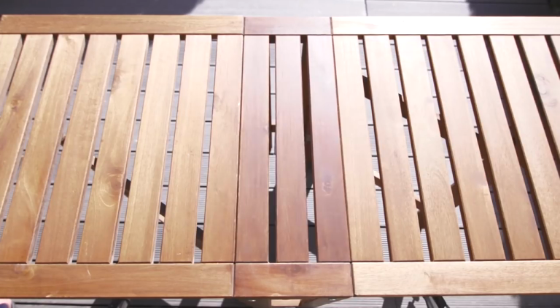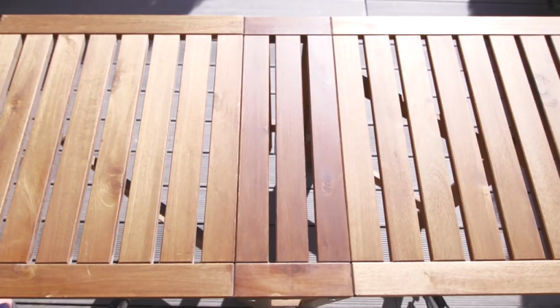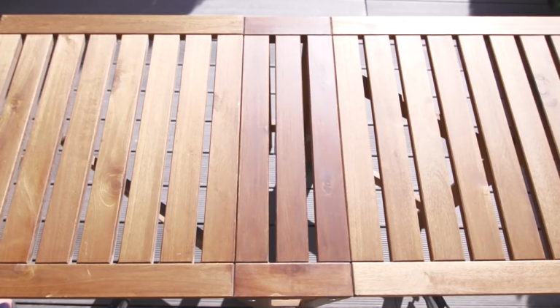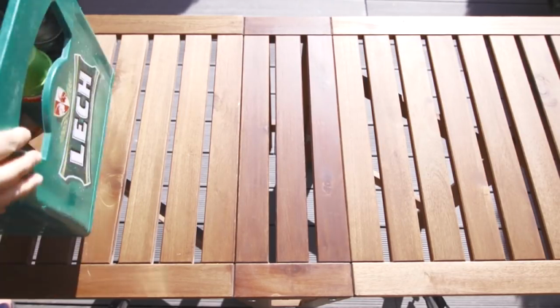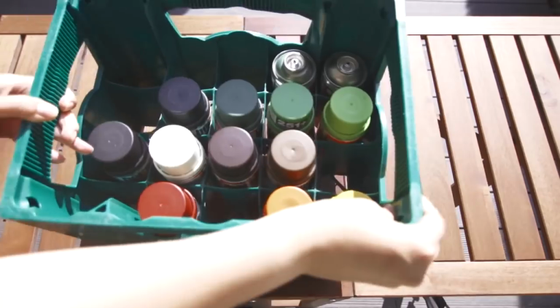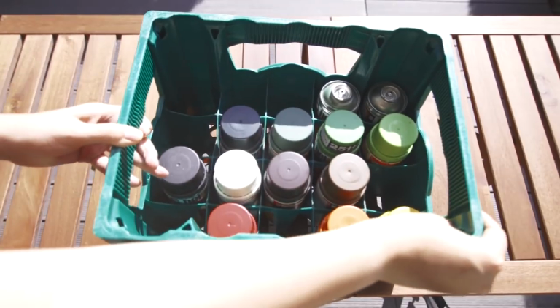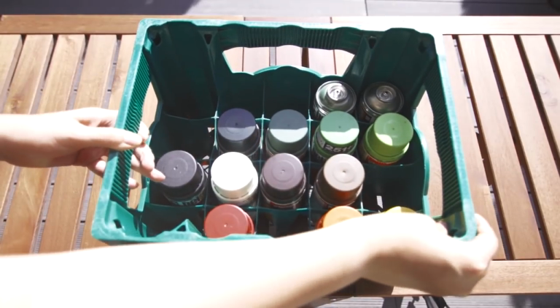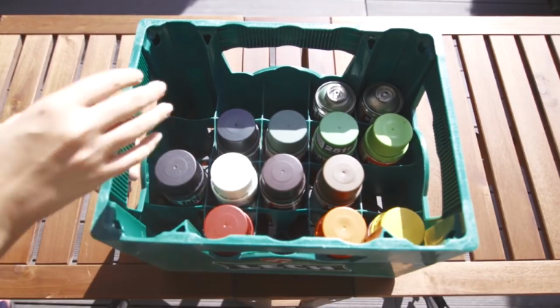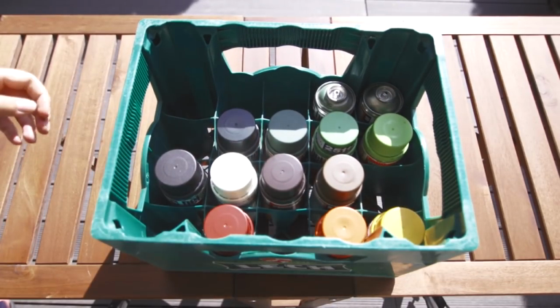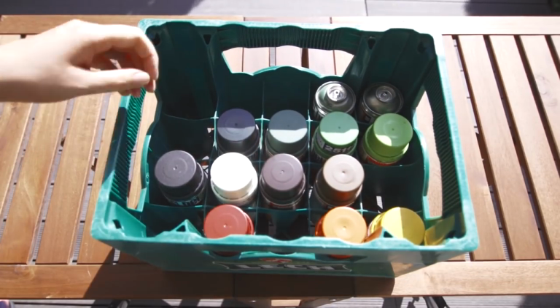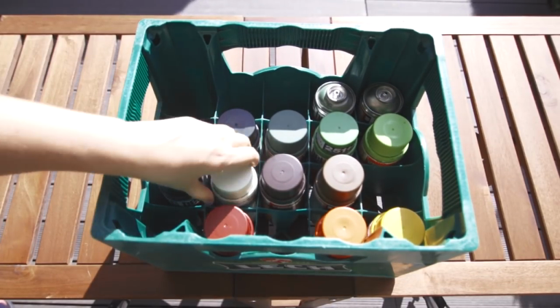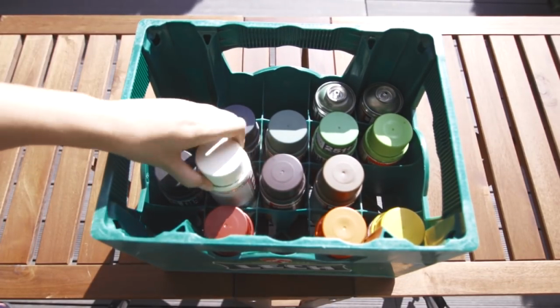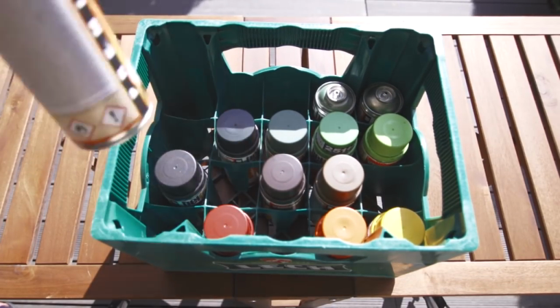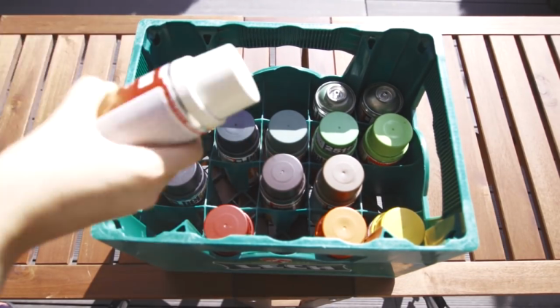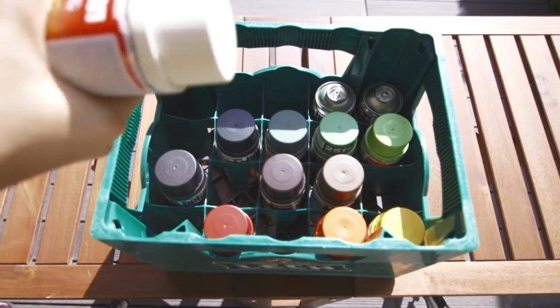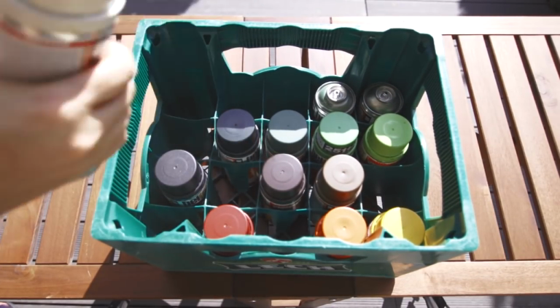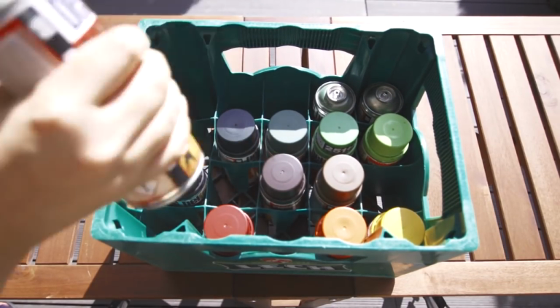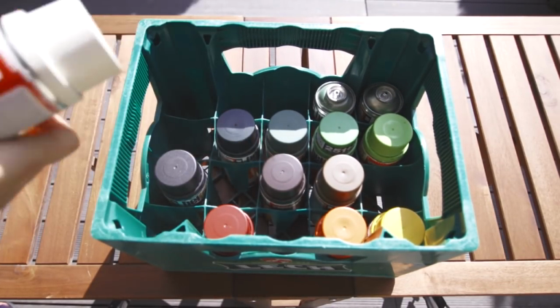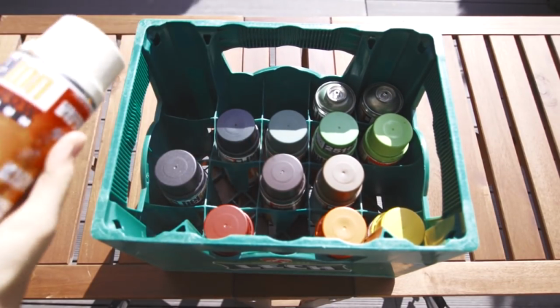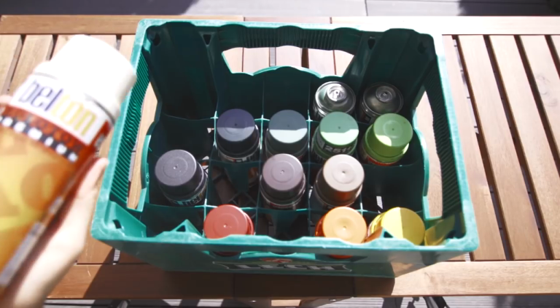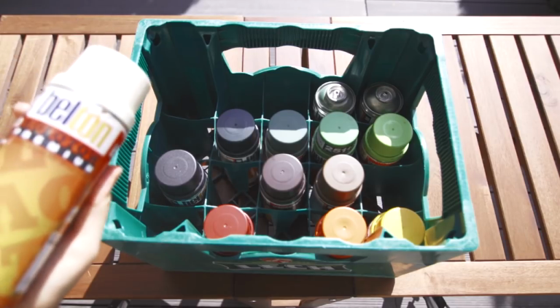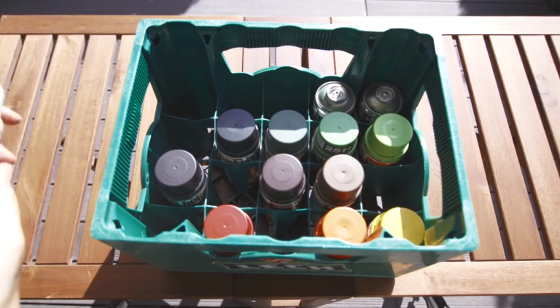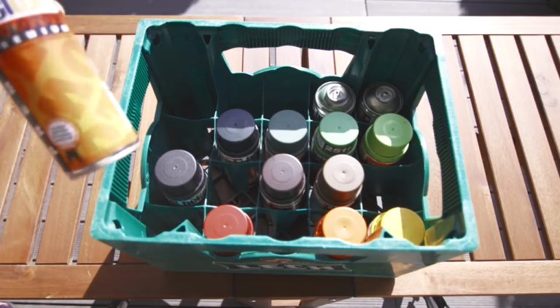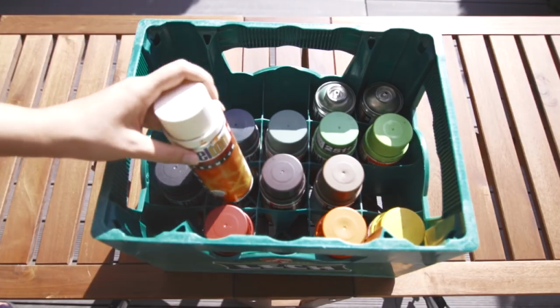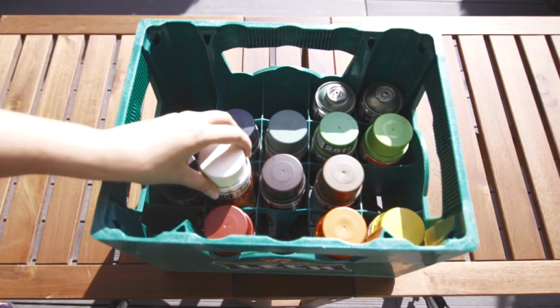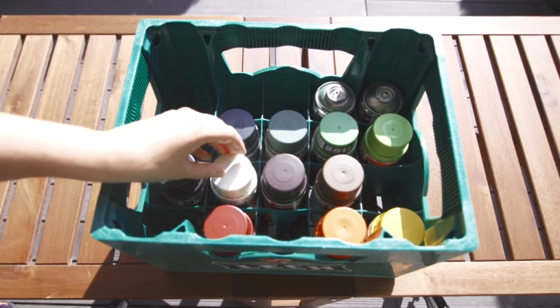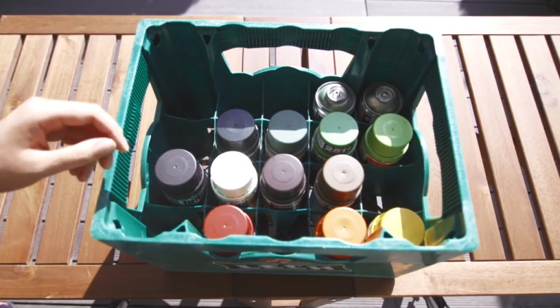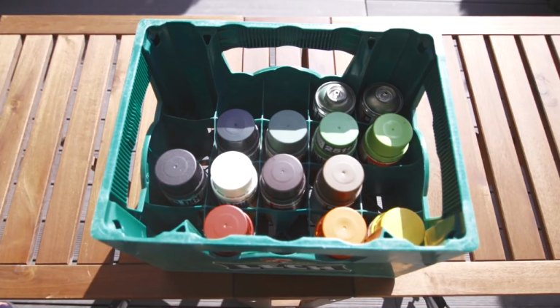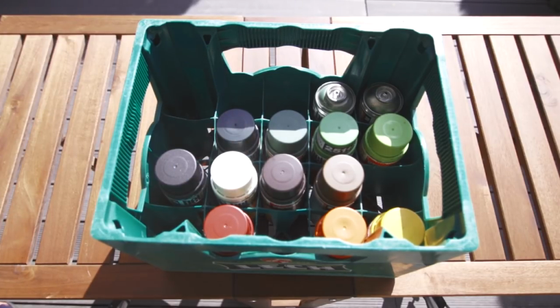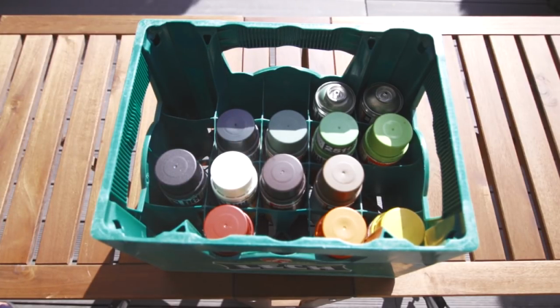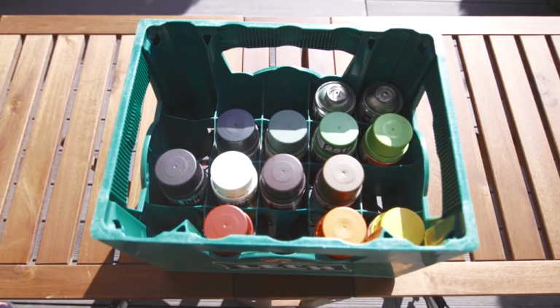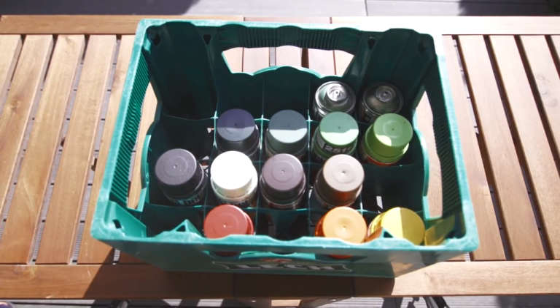Cans. You need to think about colors, but also about the brand, because different brands will behave differently. It affects the level of paint coverage, paint consumption, color, and fading with time.